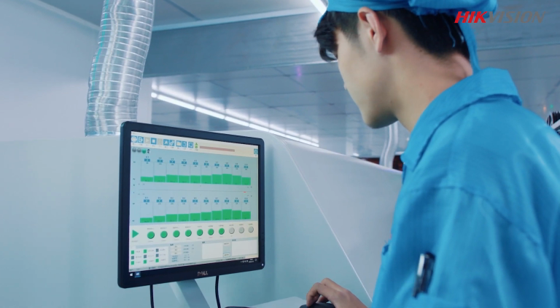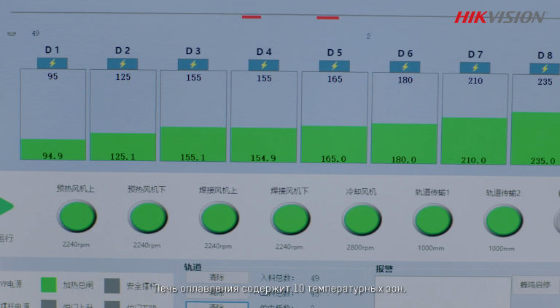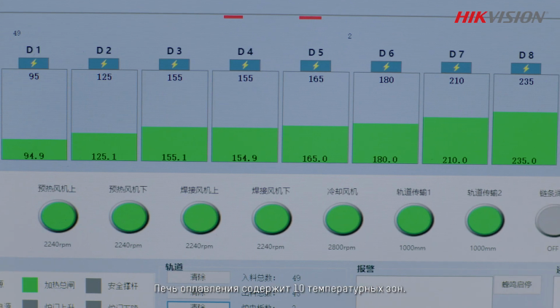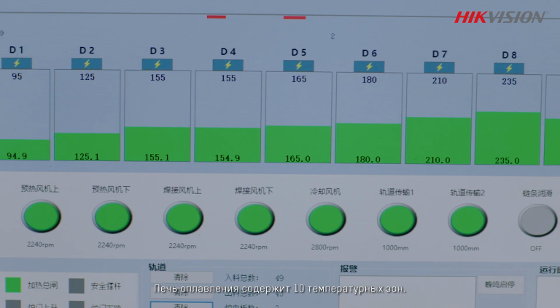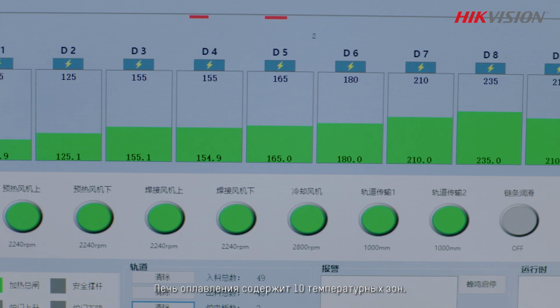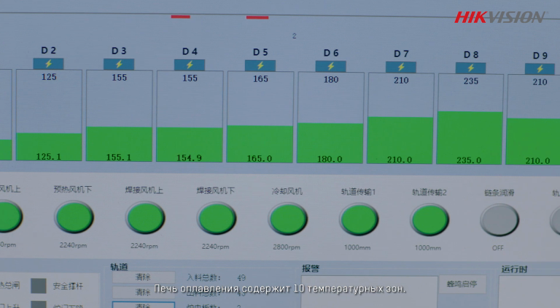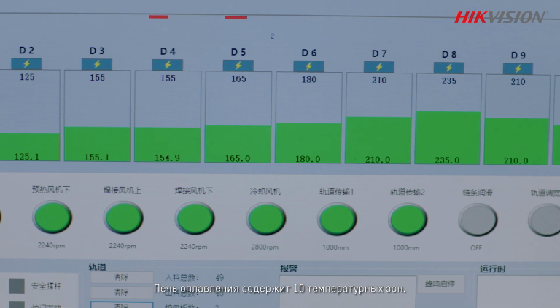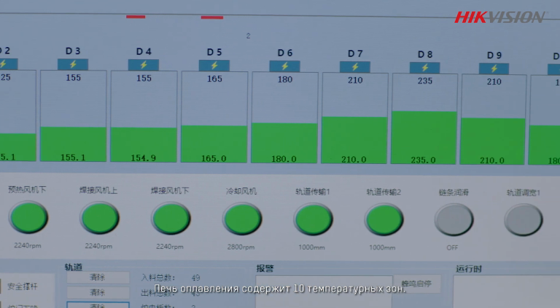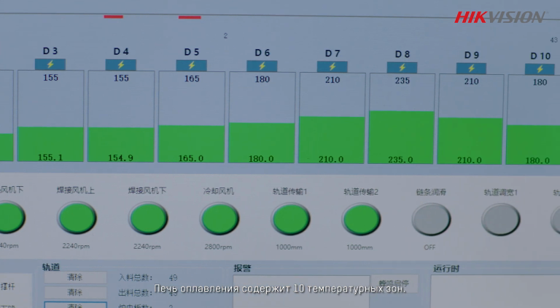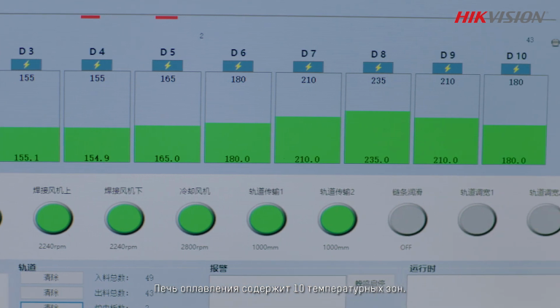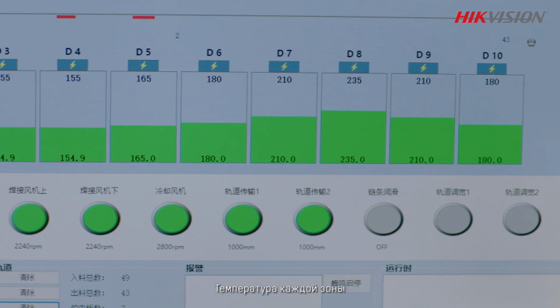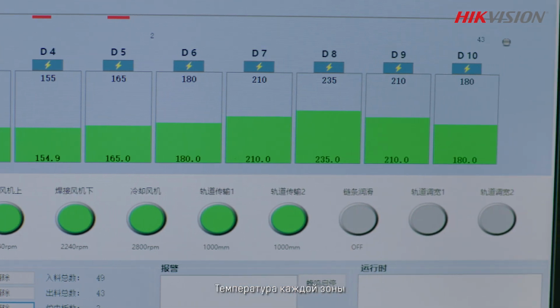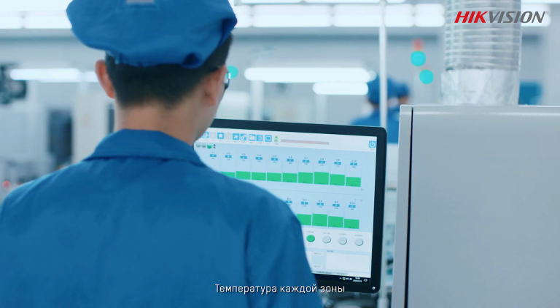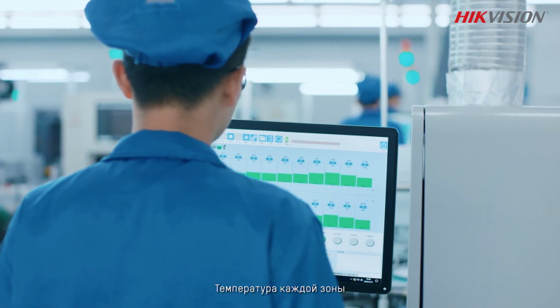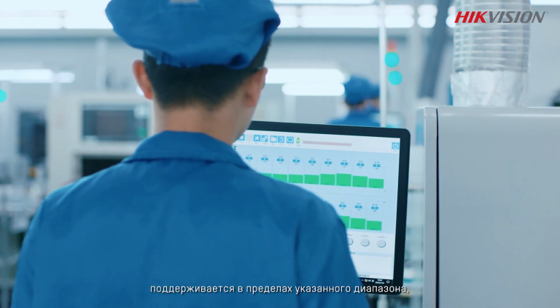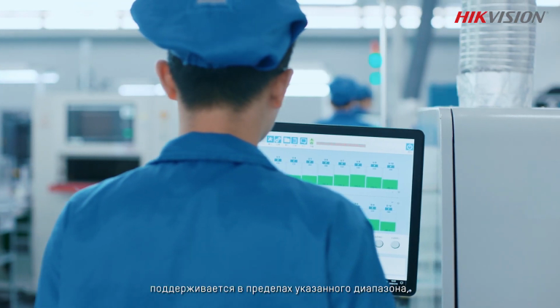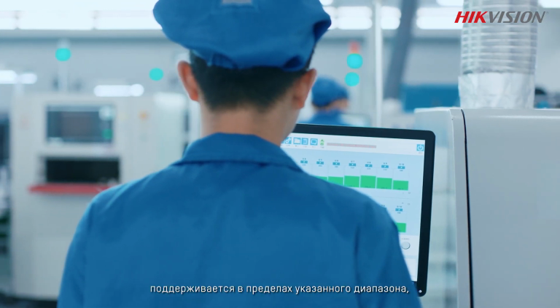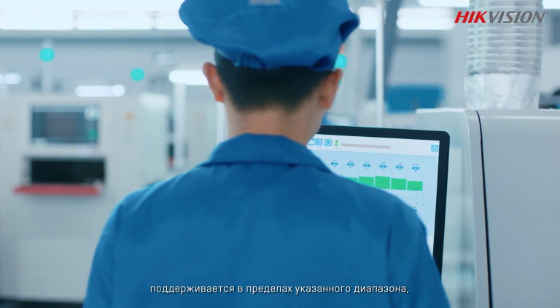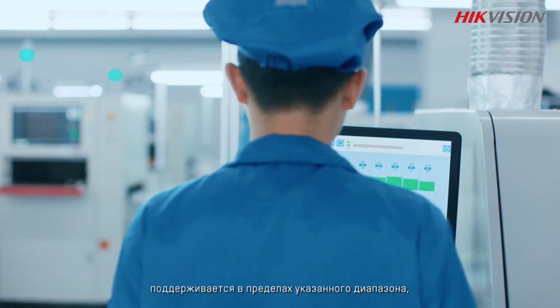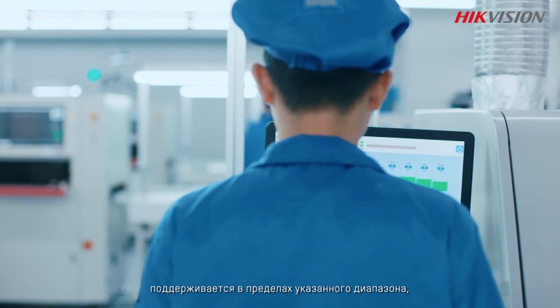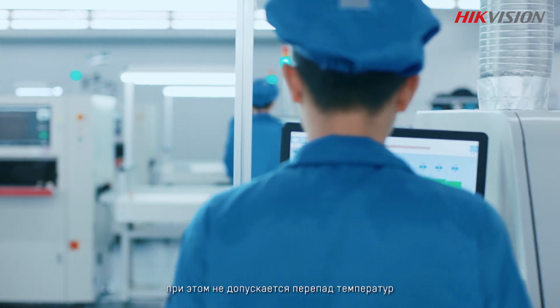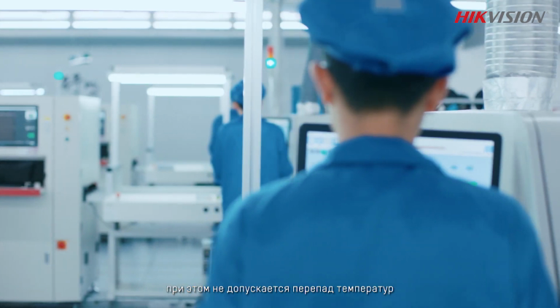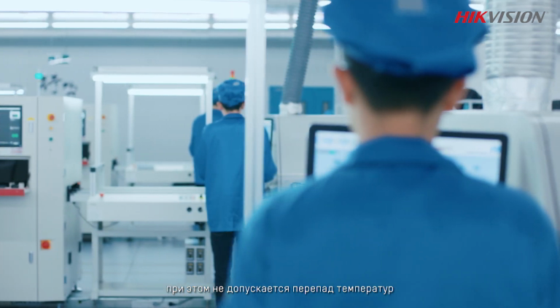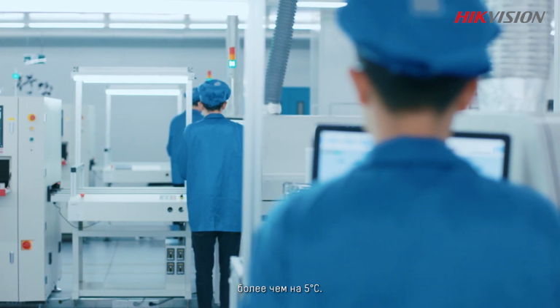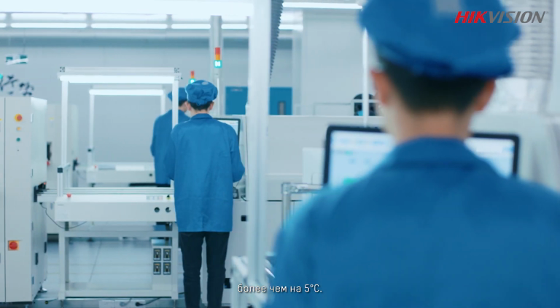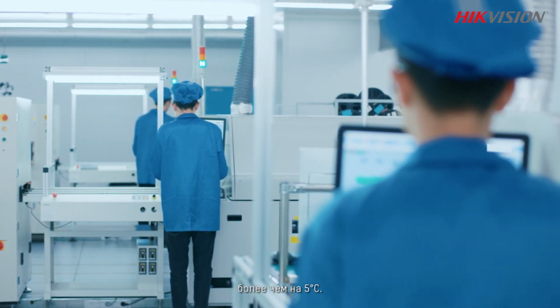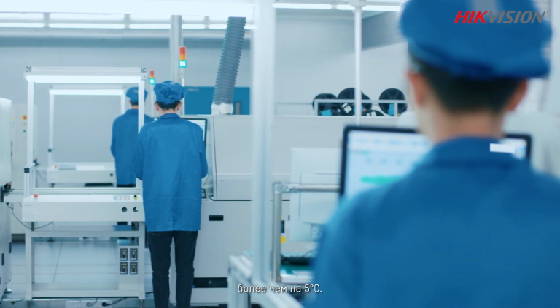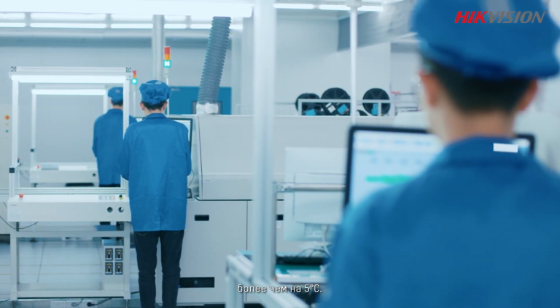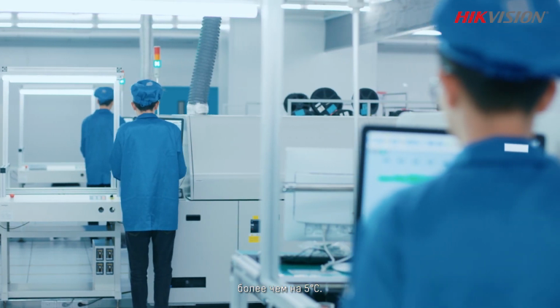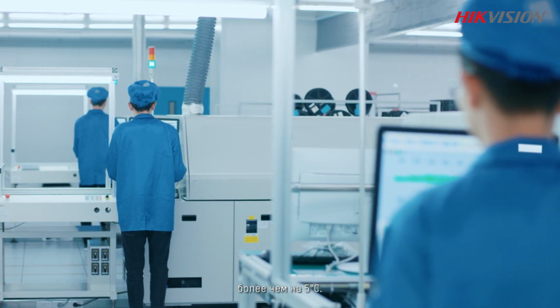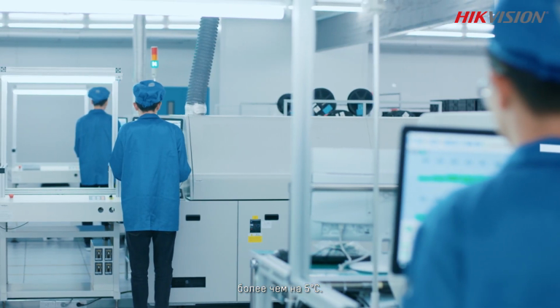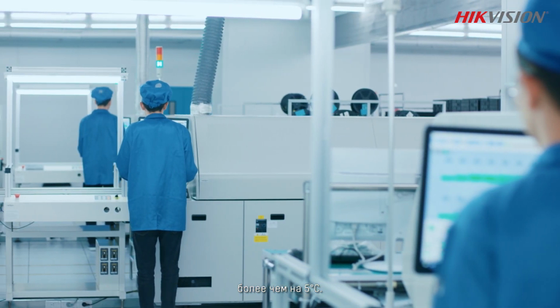The reflow oven has 10 temperature zones in total. The temperature of each is held stable in a different range, with temperature differences controlled to within plus or minus 5 degrees Celsius.